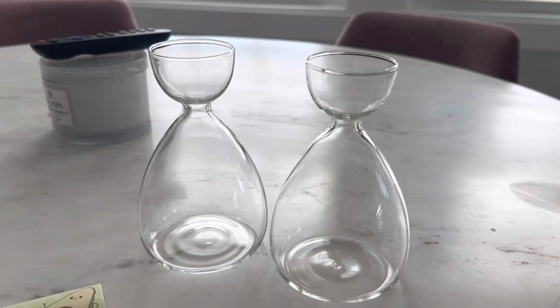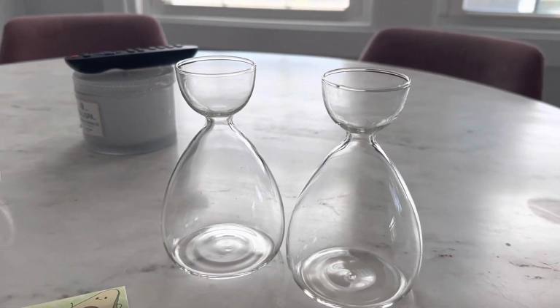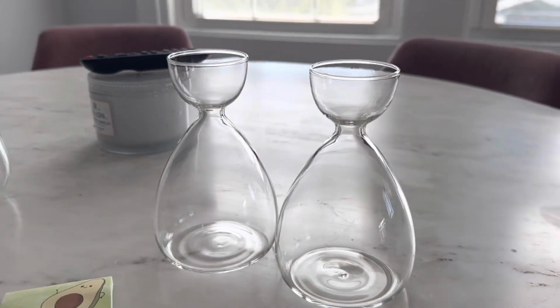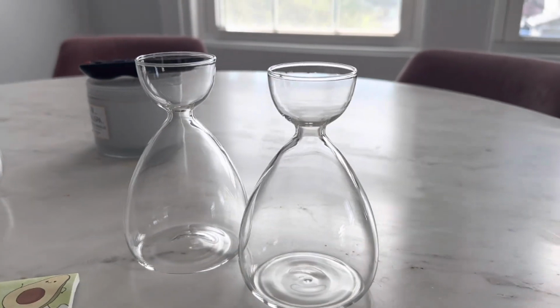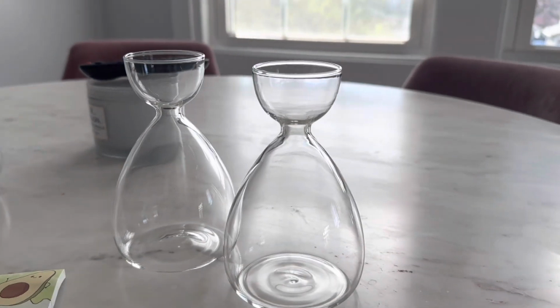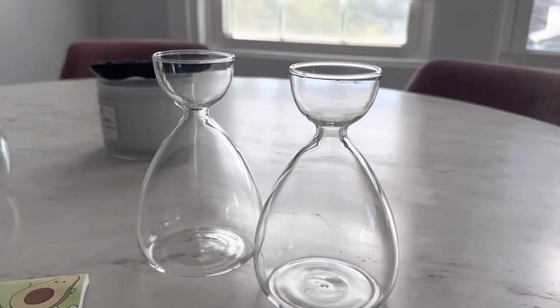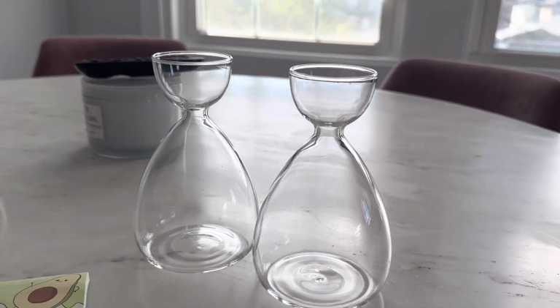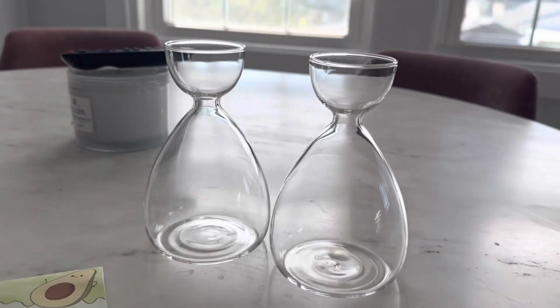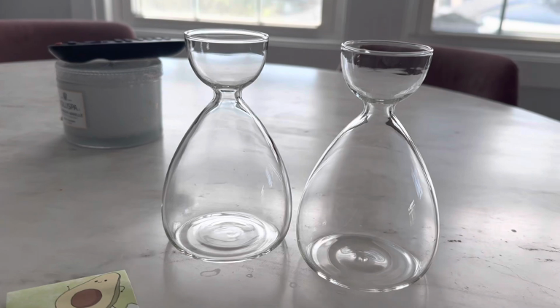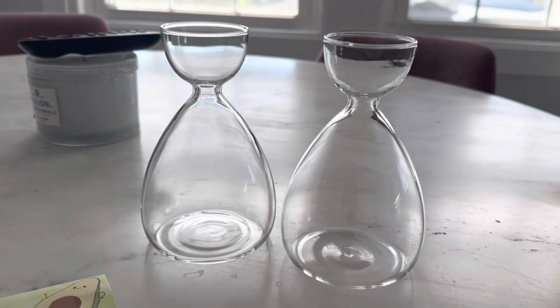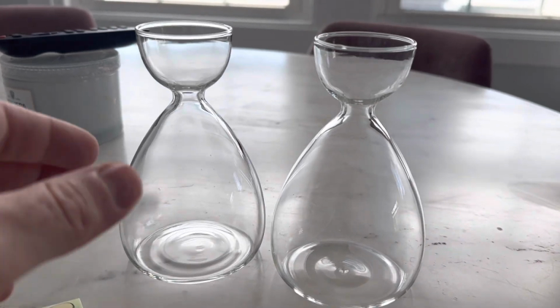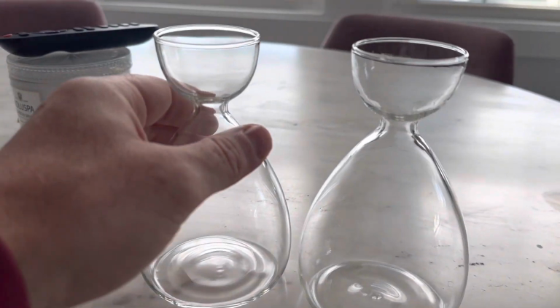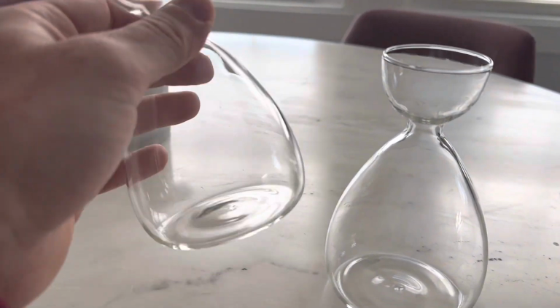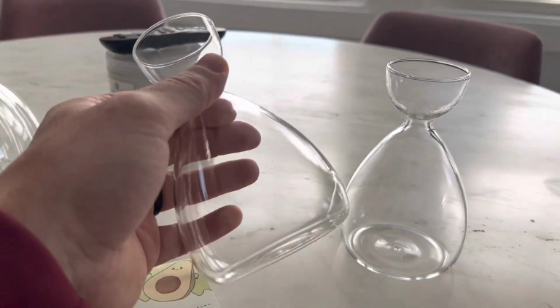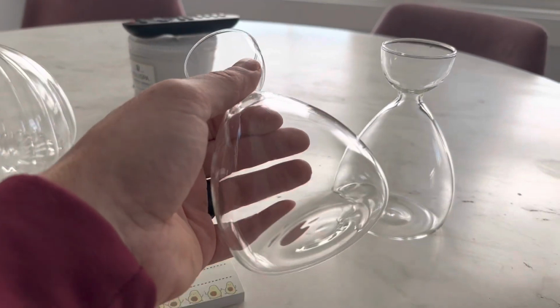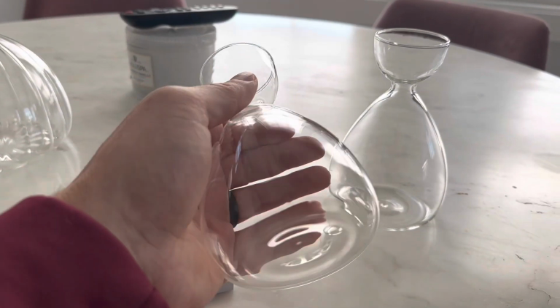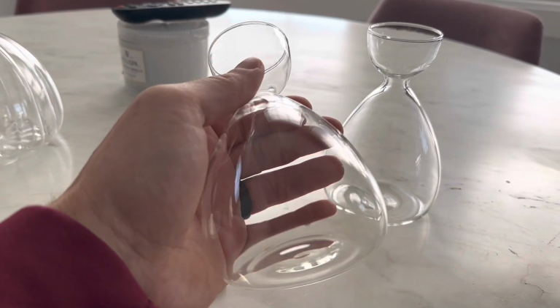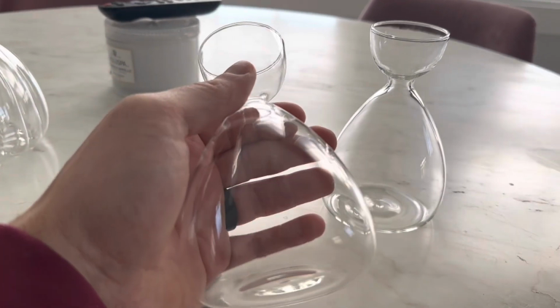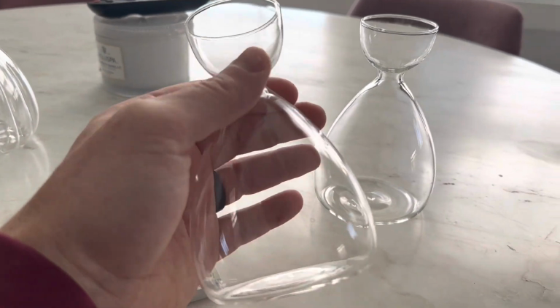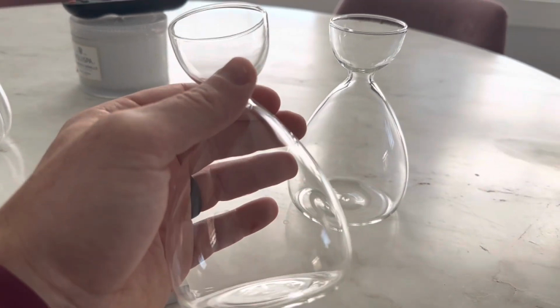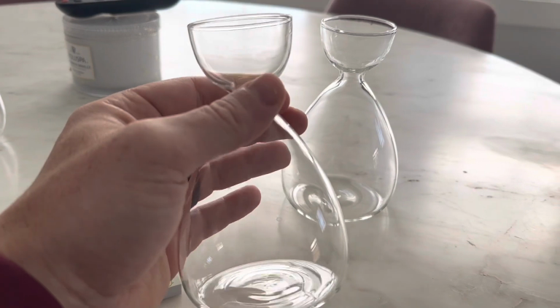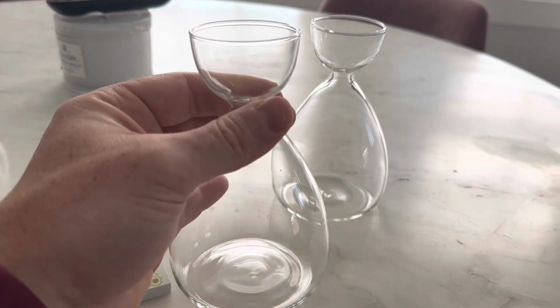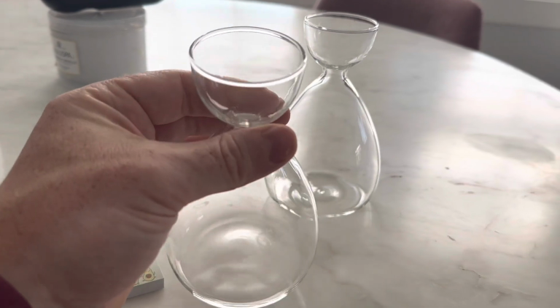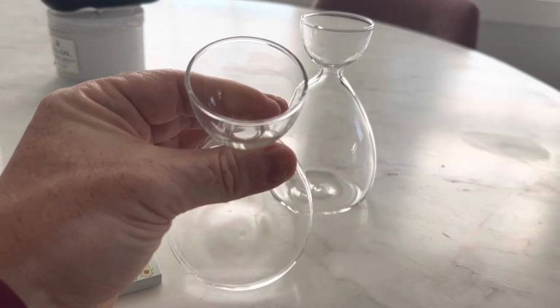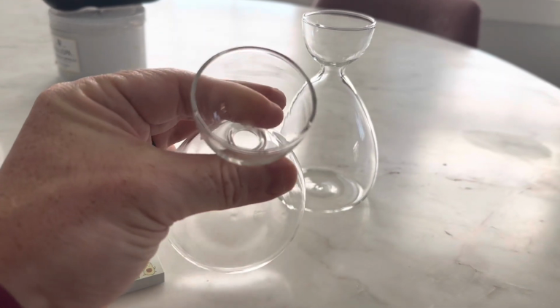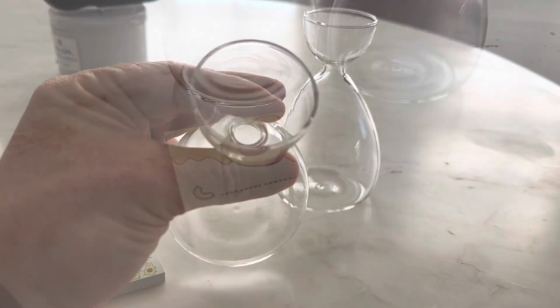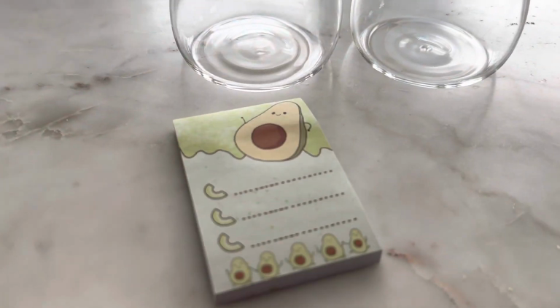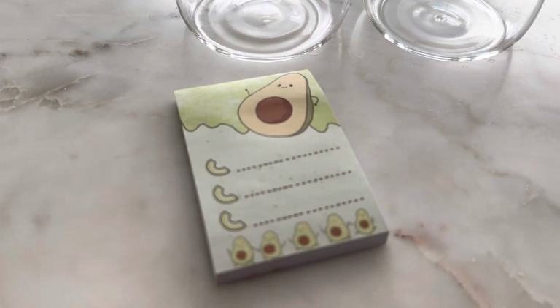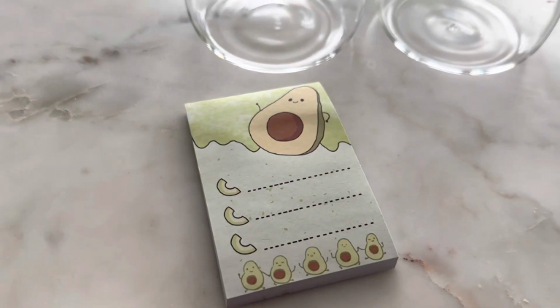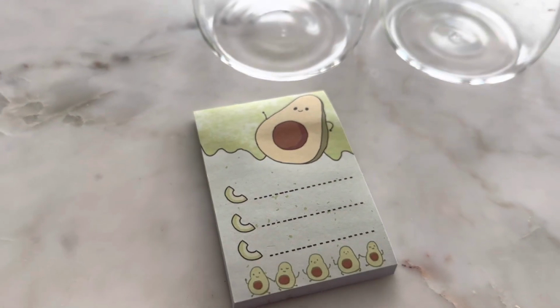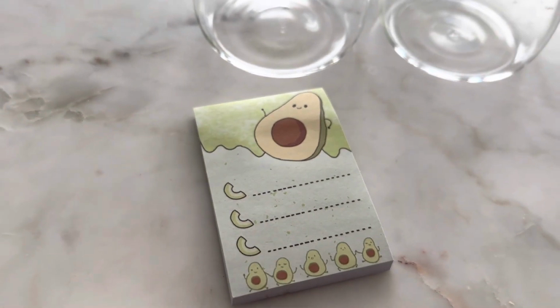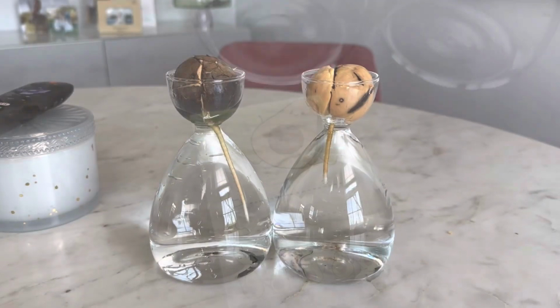One of the best things about this avocado seed starter vase kit is that it is a great gift for anyone who loves gardening or plants. The two vases make it easy to share the experience with a friend or family member, and the sleek design of the vases makes them a great addition to any room in the house.